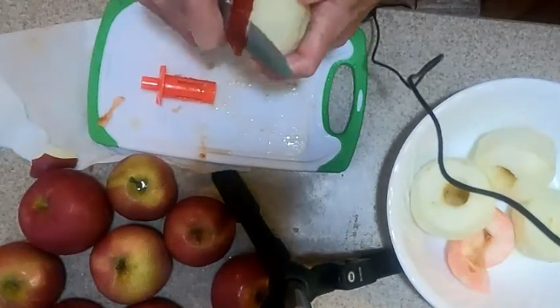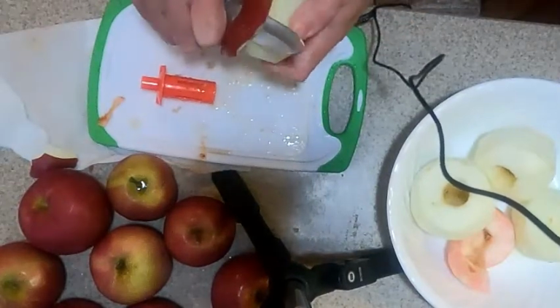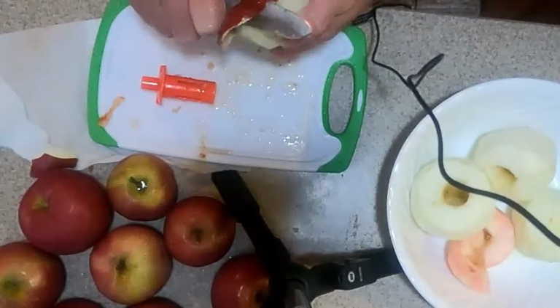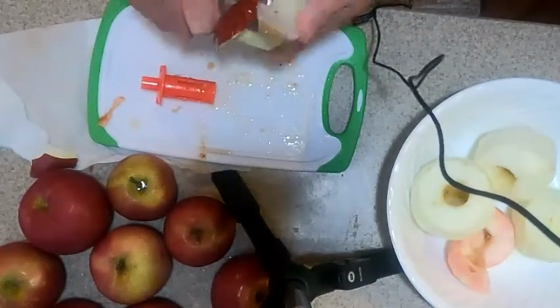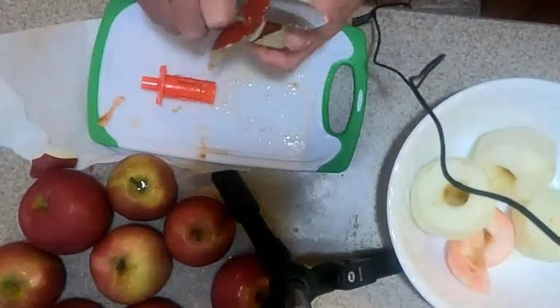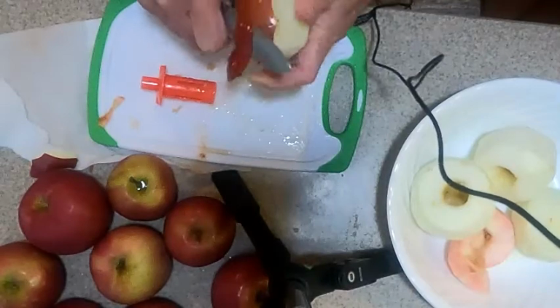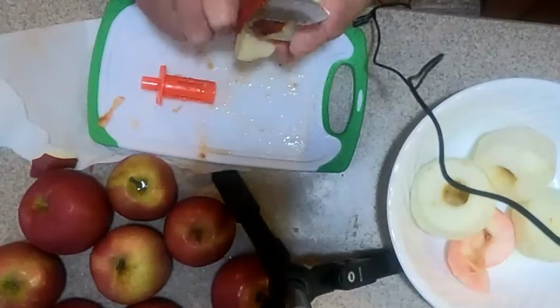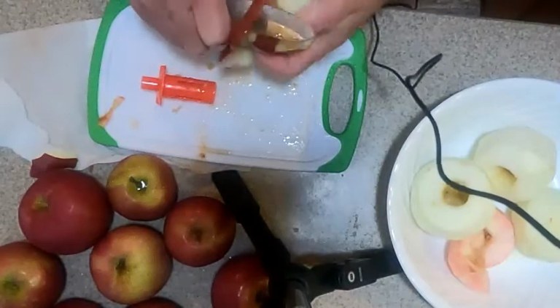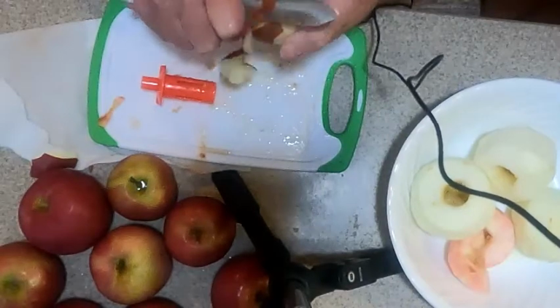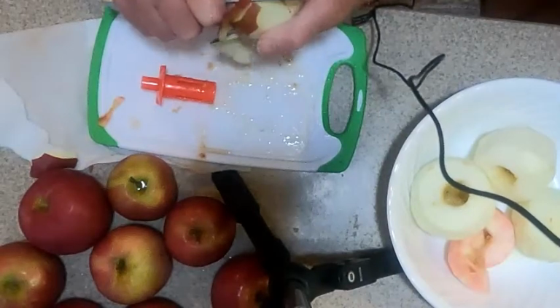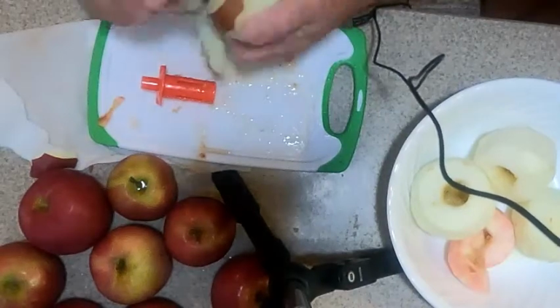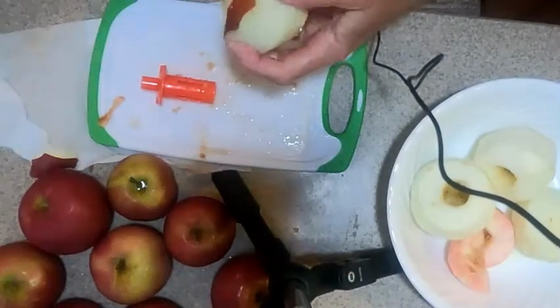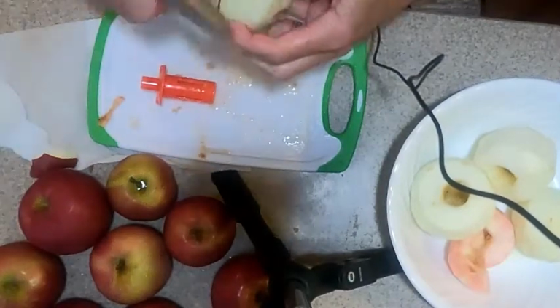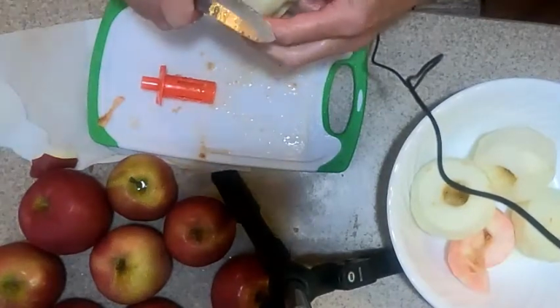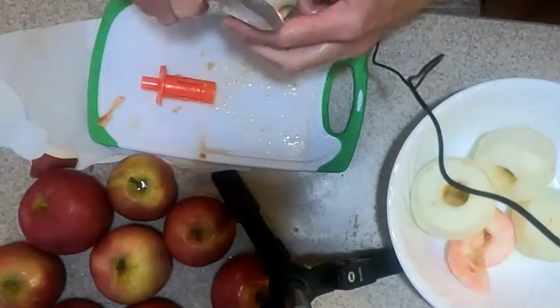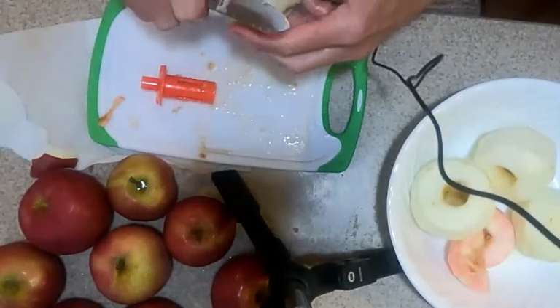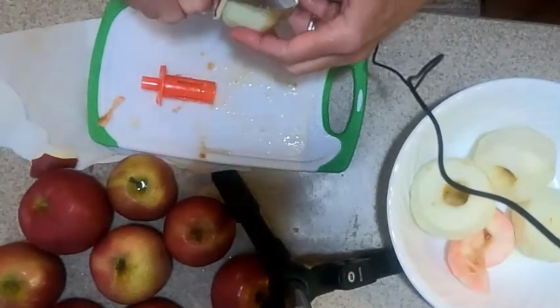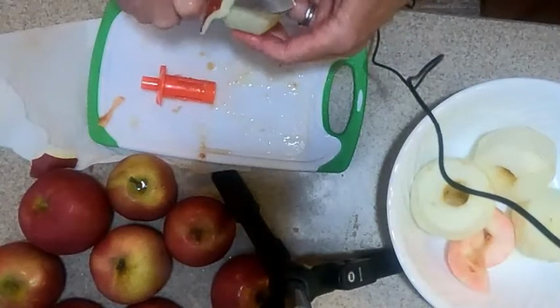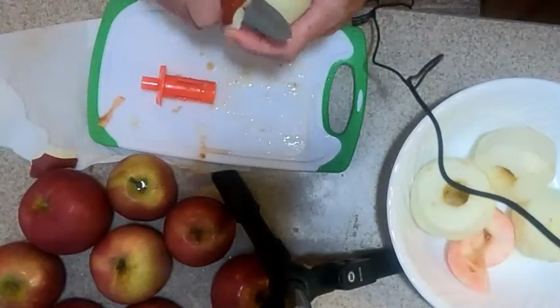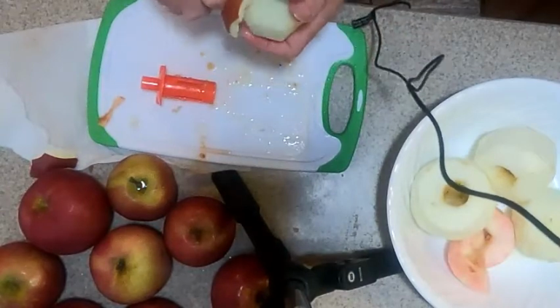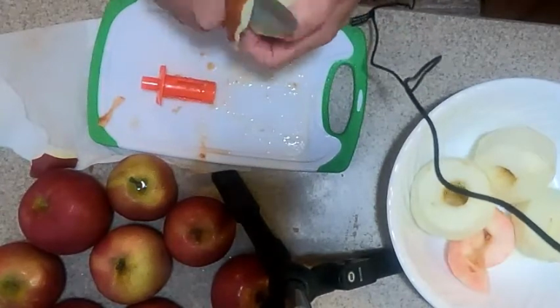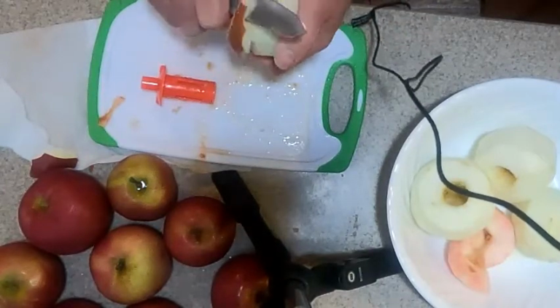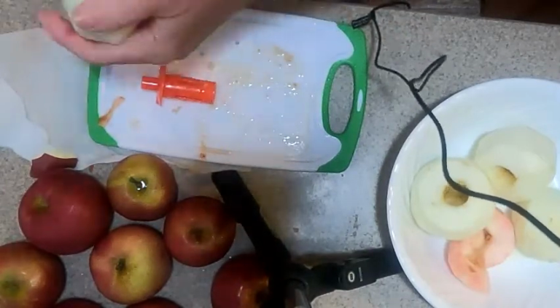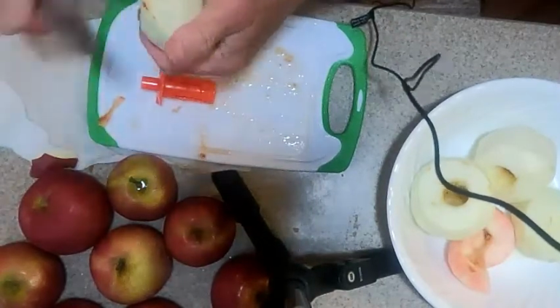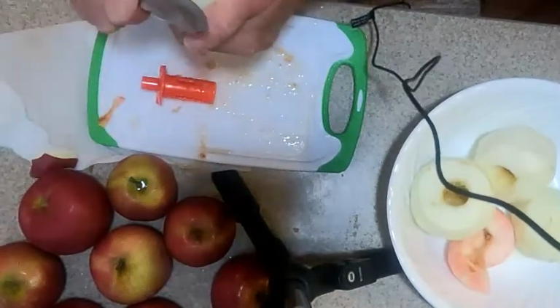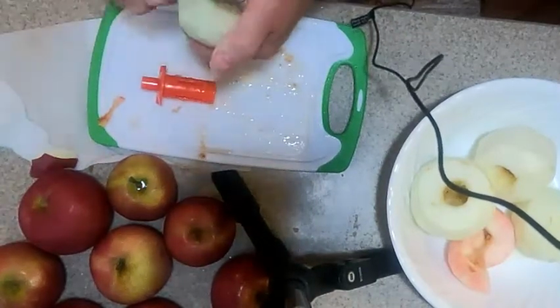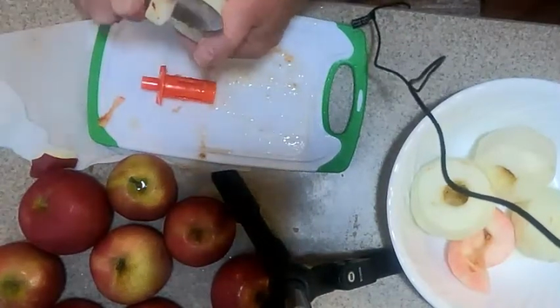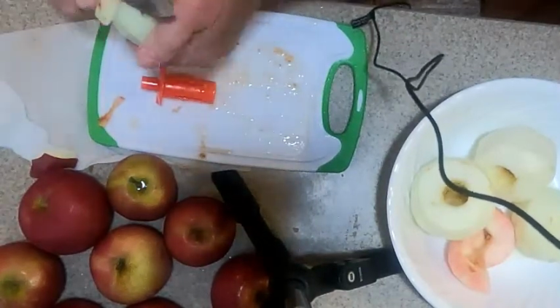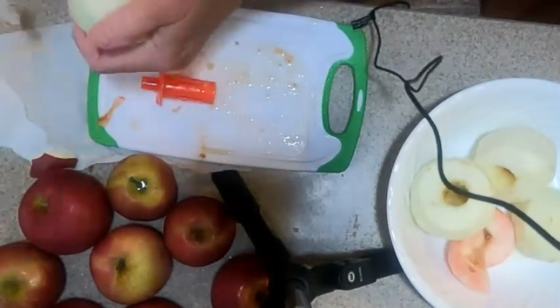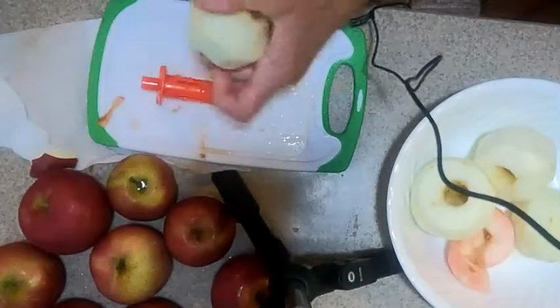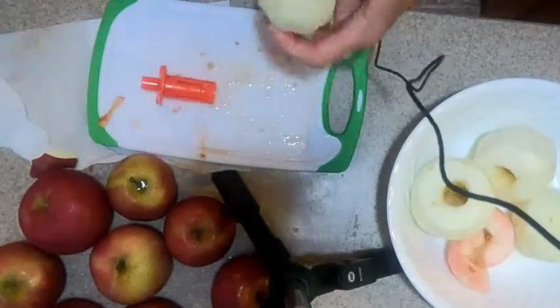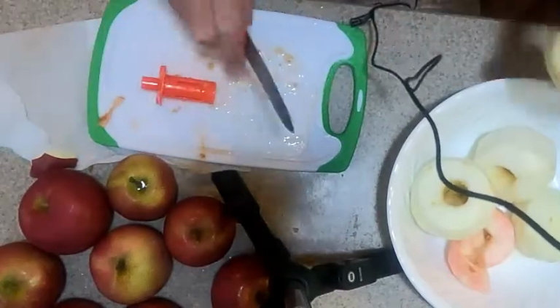Next thing I'll do is slice them. You can slice them by hand, or you can slice them with a slicer, or if you're going to do a lot of them you can just put them in the food processor.